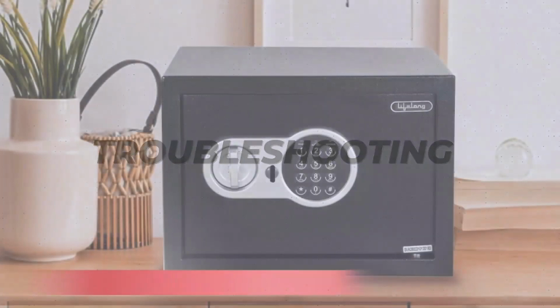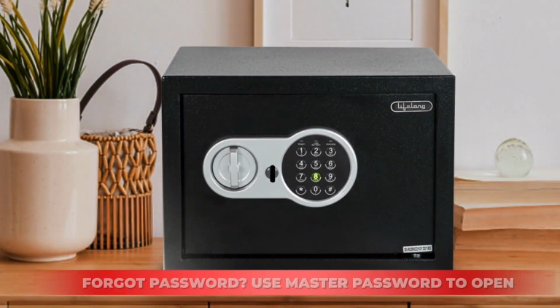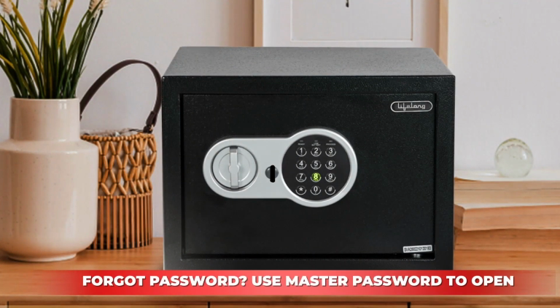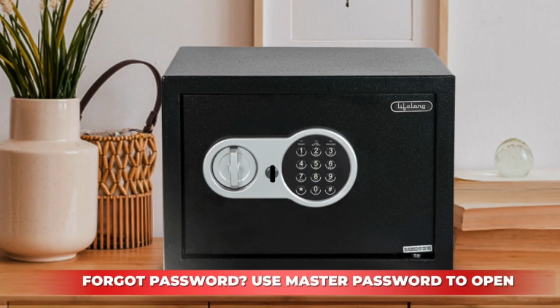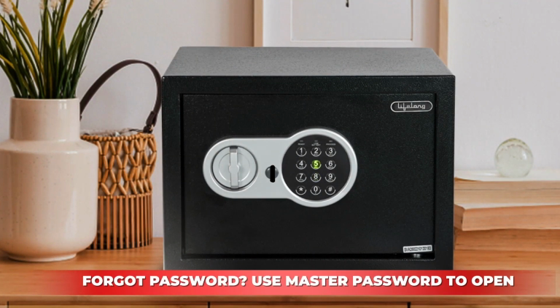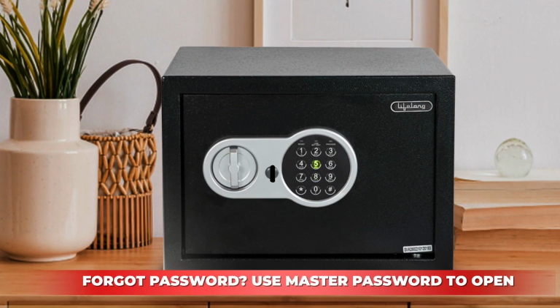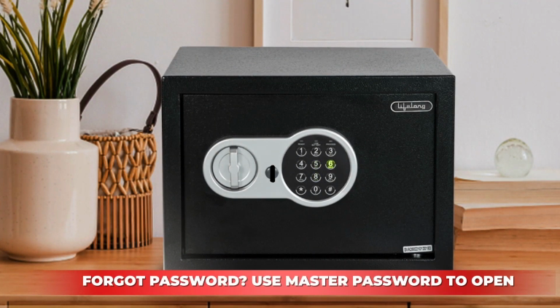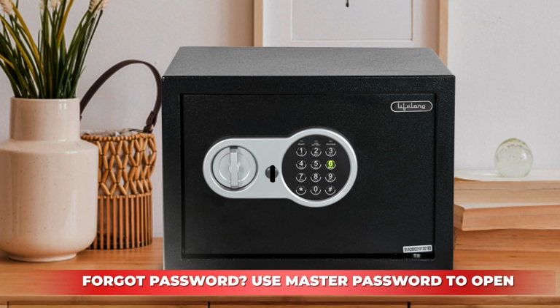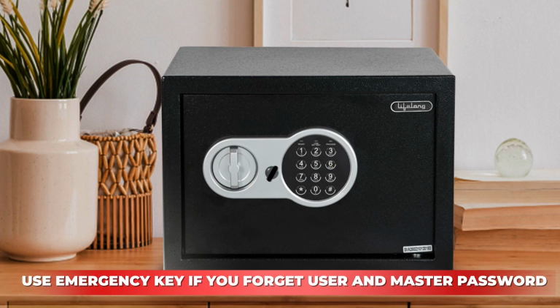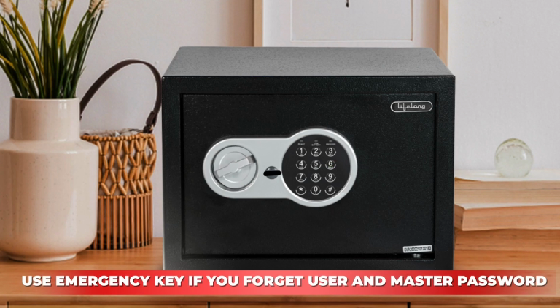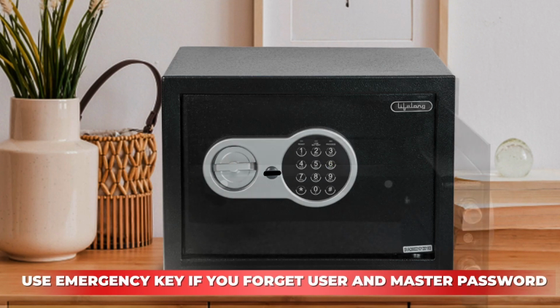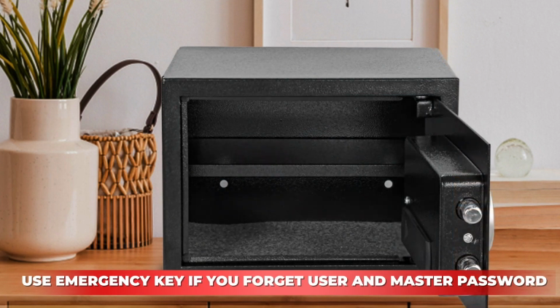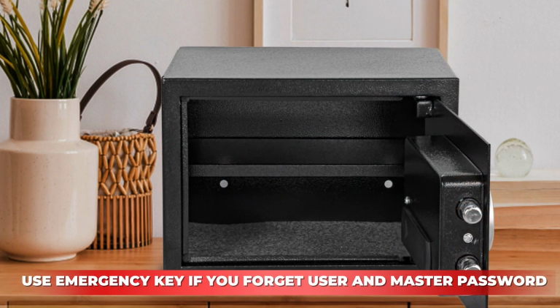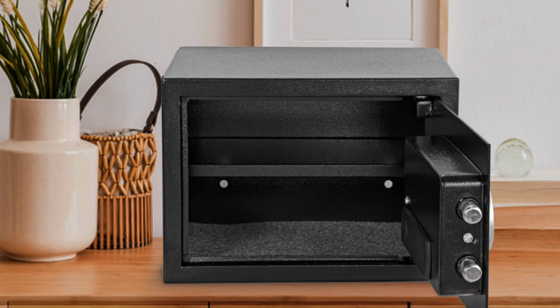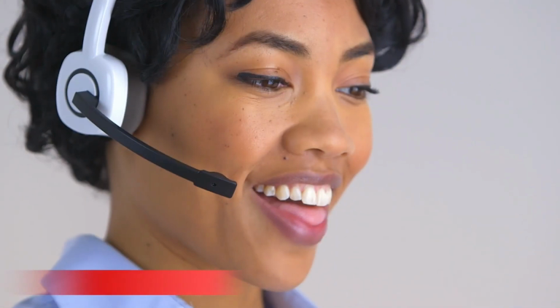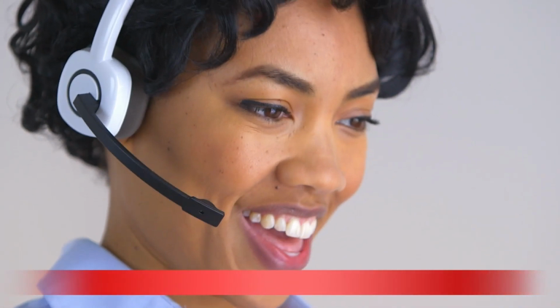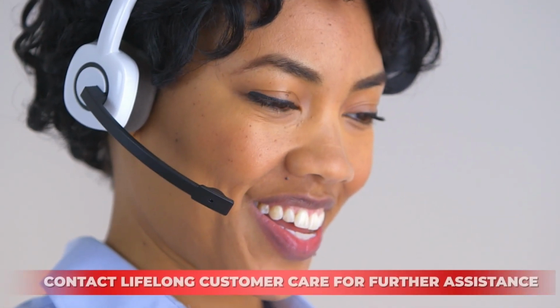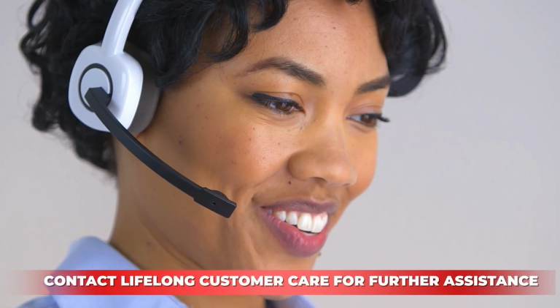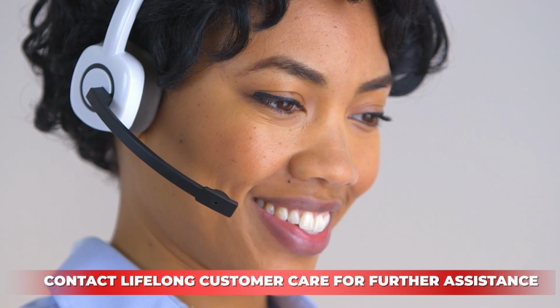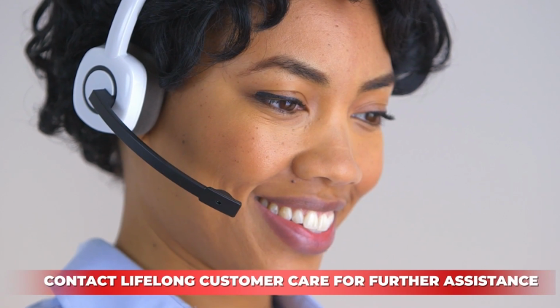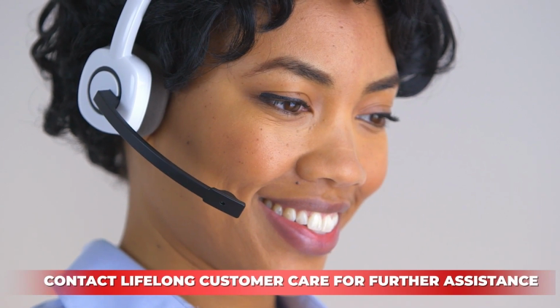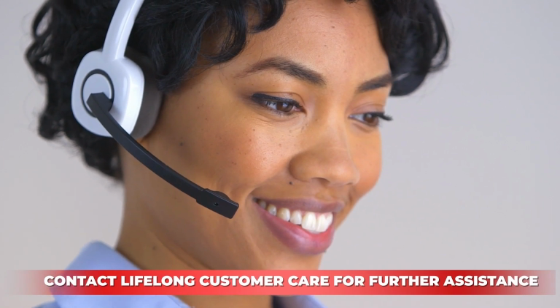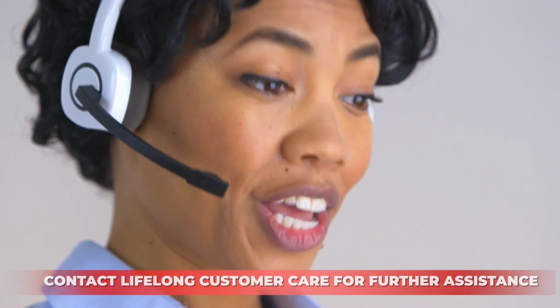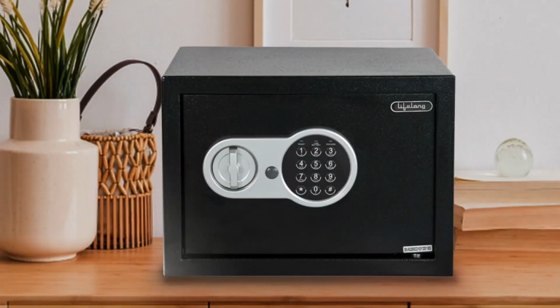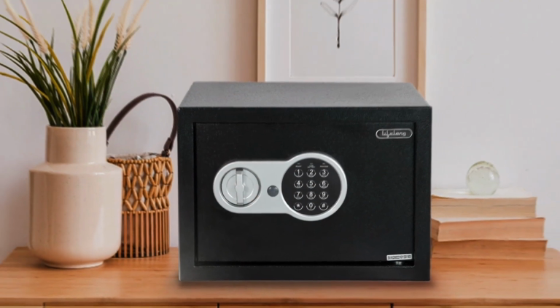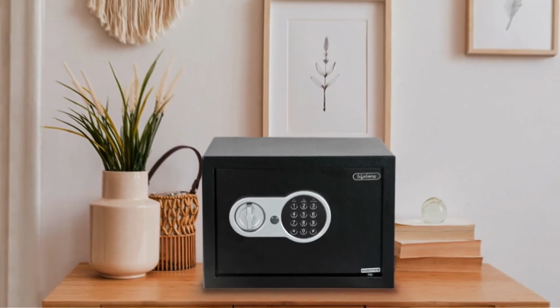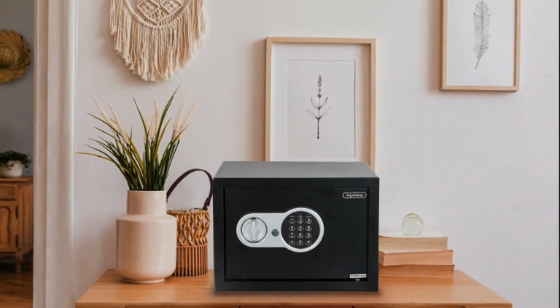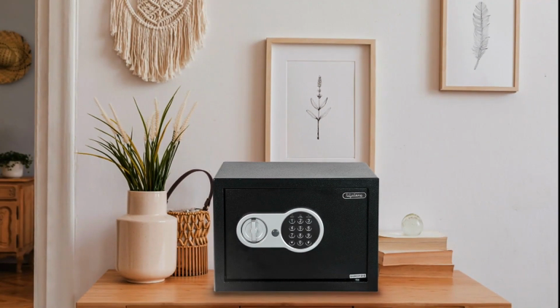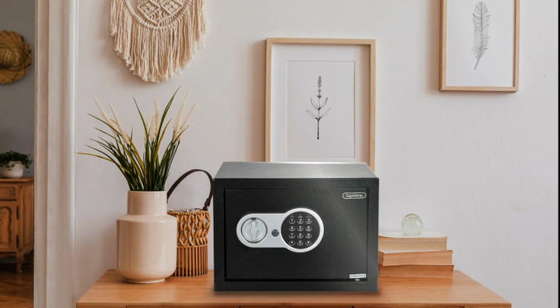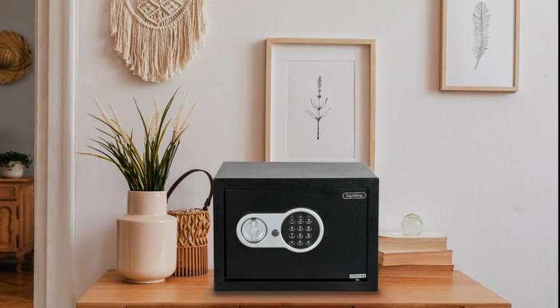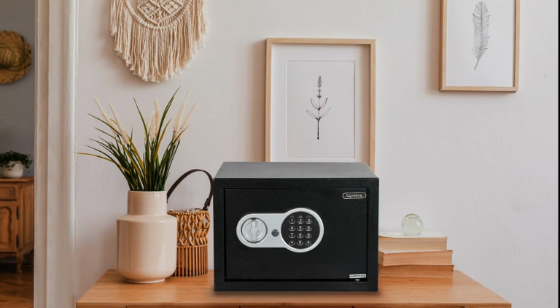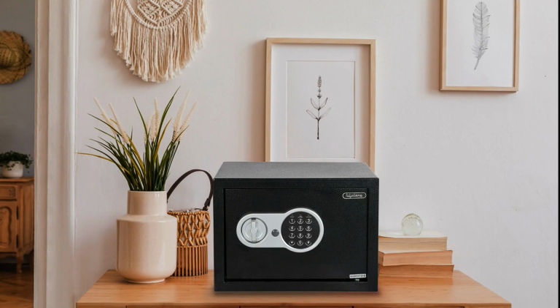To troubleshoot, use the master password to open the home safe or the emergency key. You can call customer care if you have lost your emergency key and don't remember the password. Lifelong home safe — make safety your first priority.